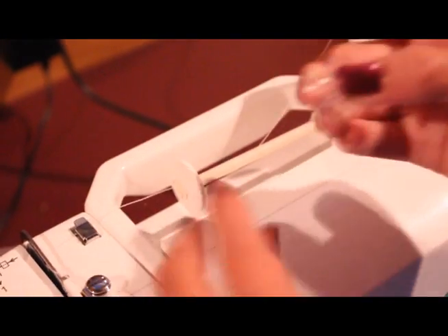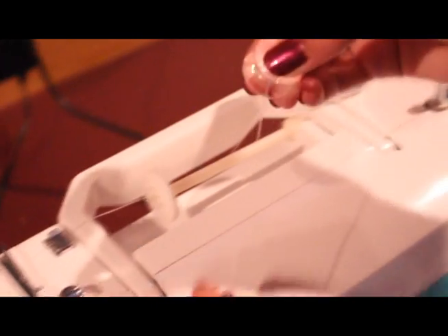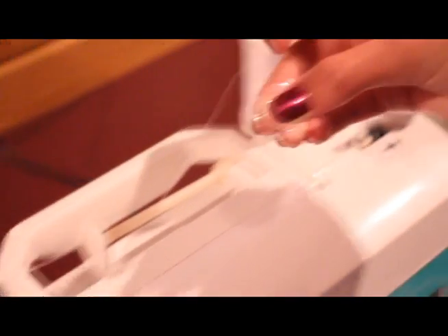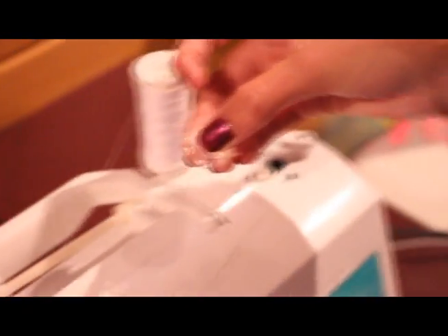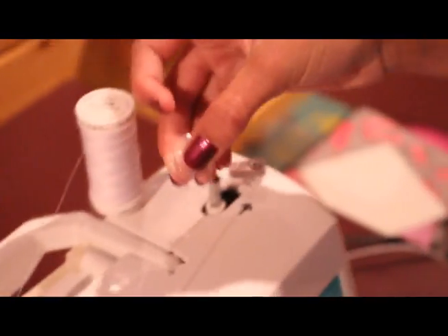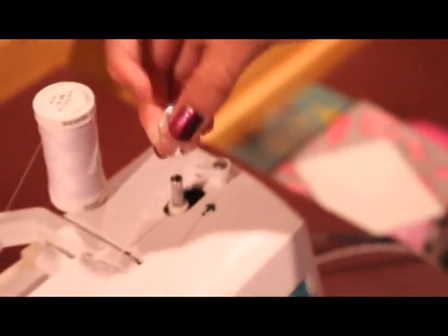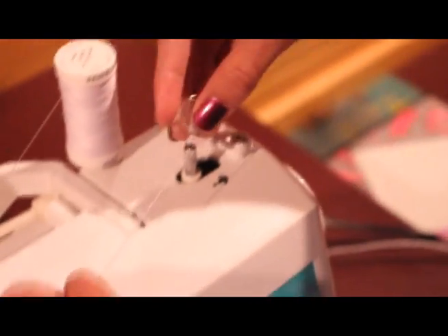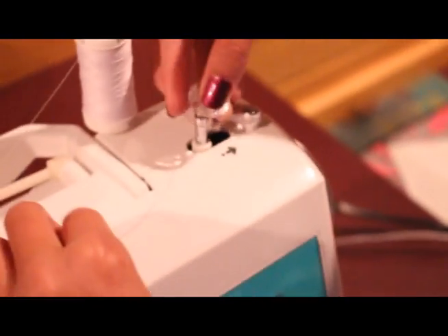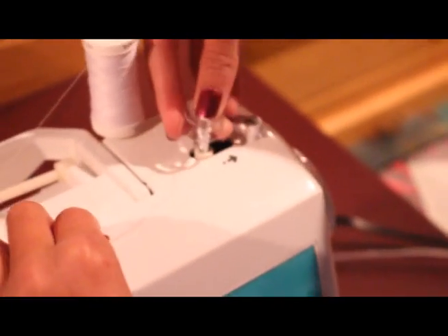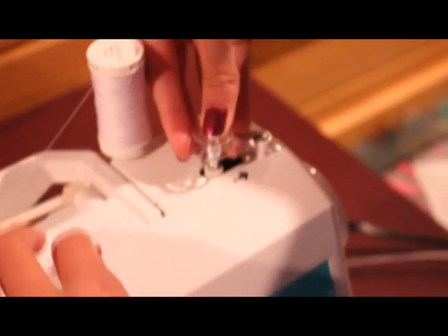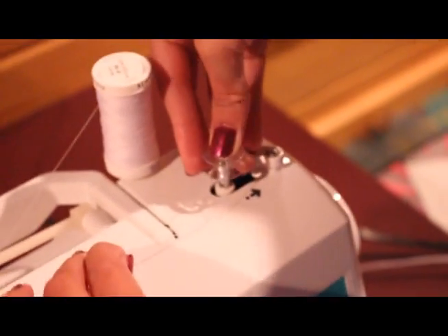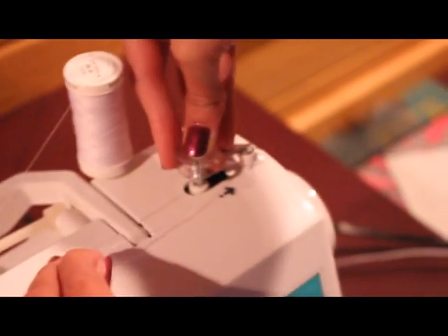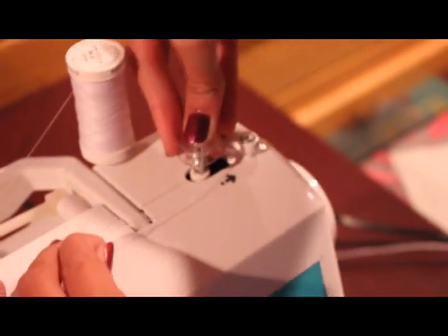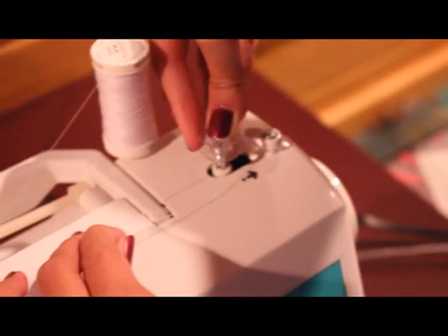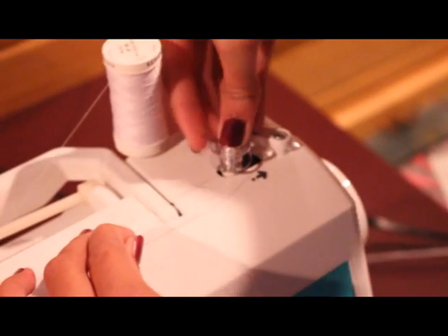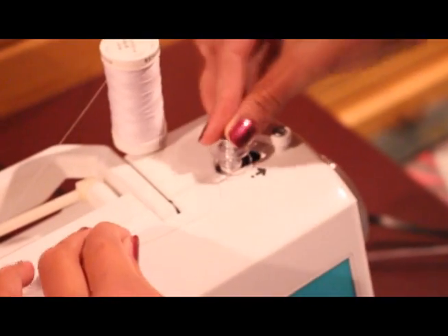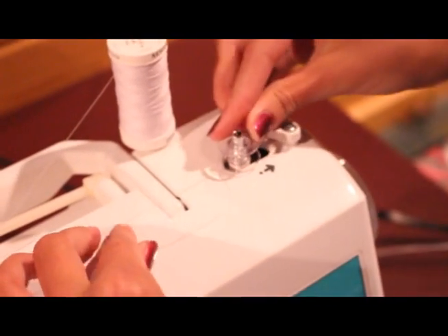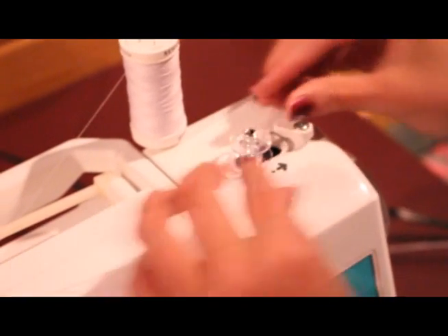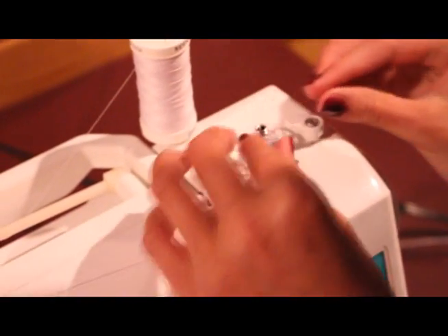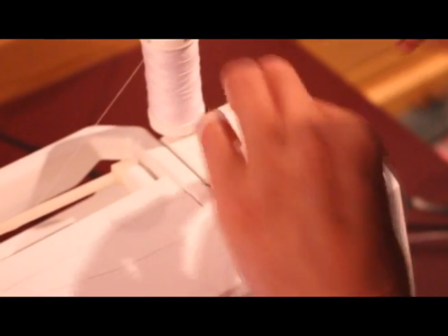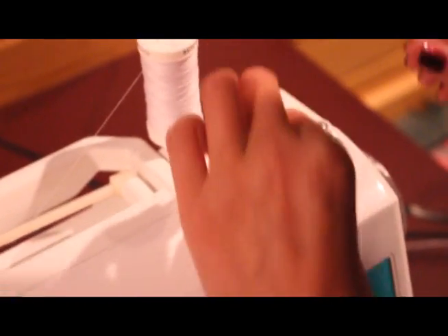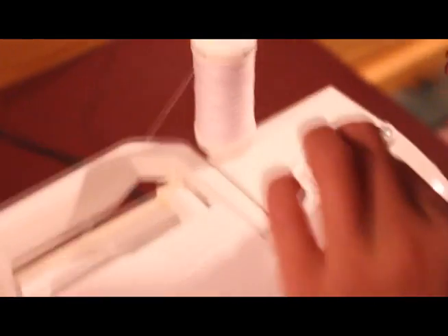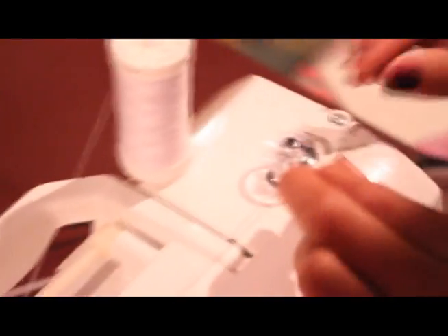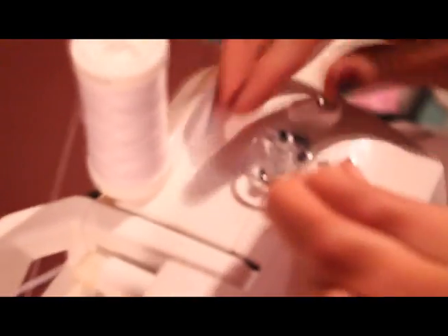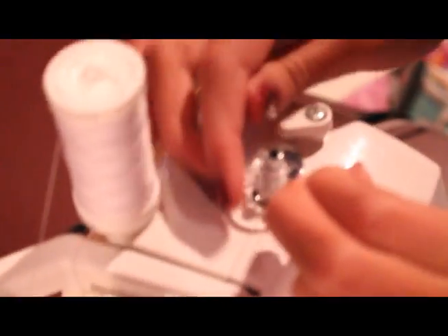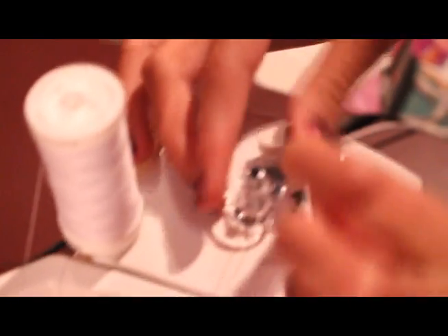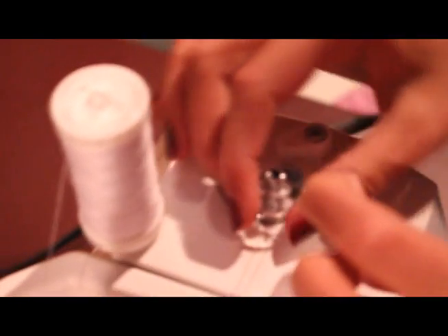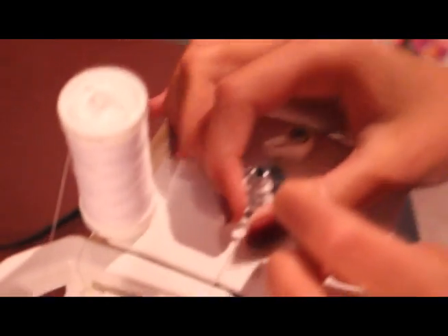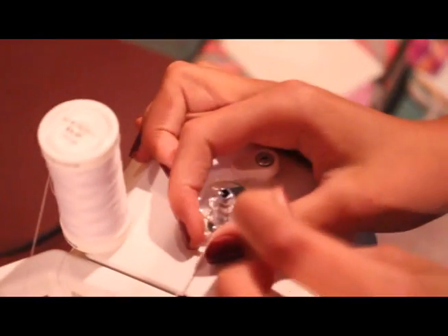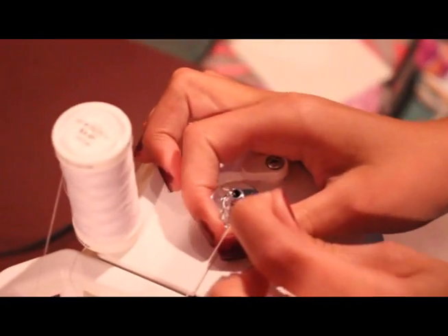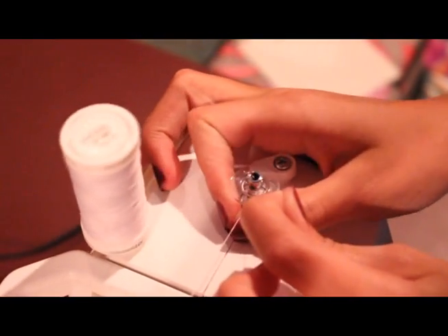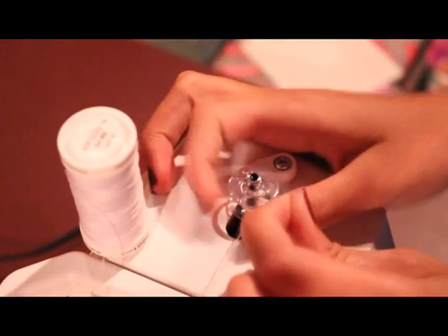So when you've got it through that hole — or you can figure out how to hold it, but this is easier for me — to lock it in place, you want to slide it.